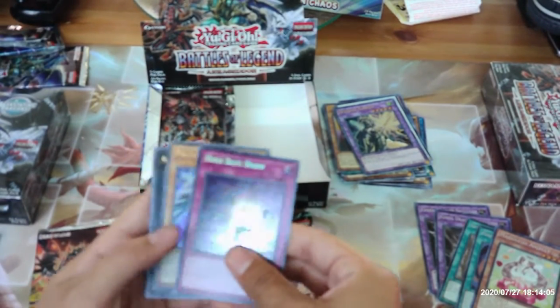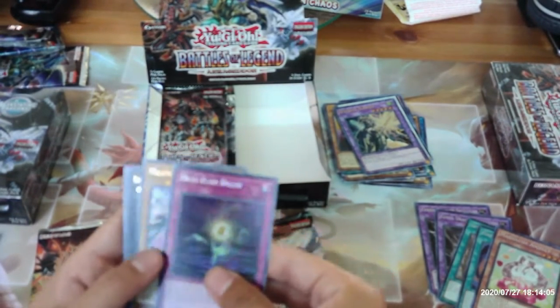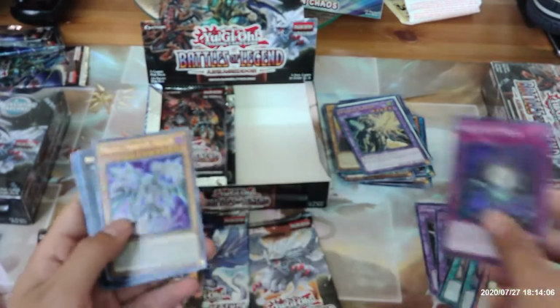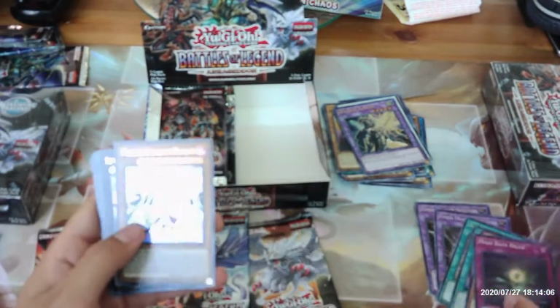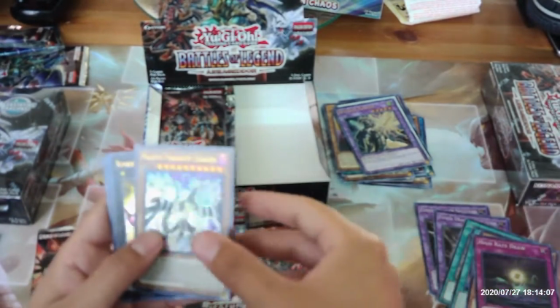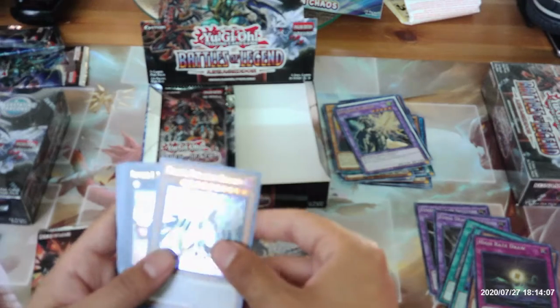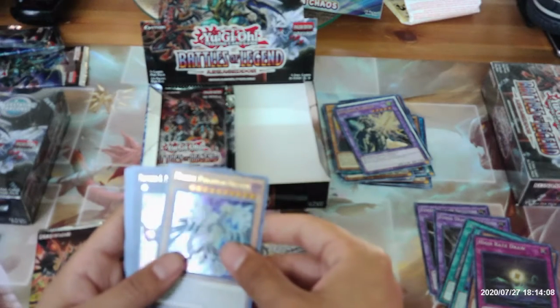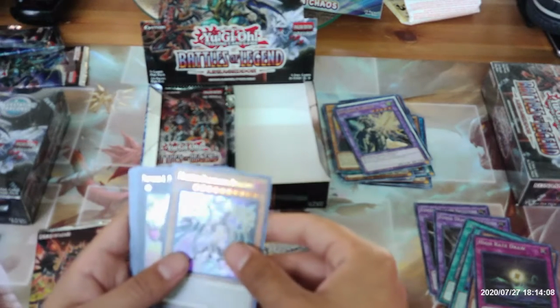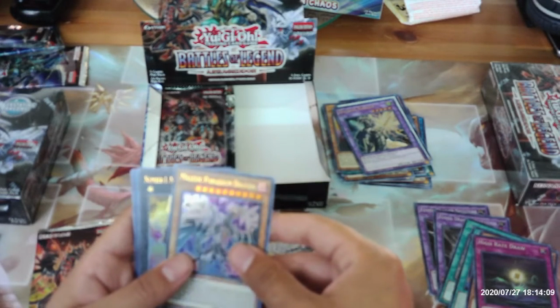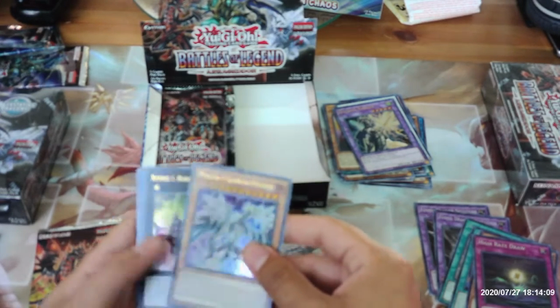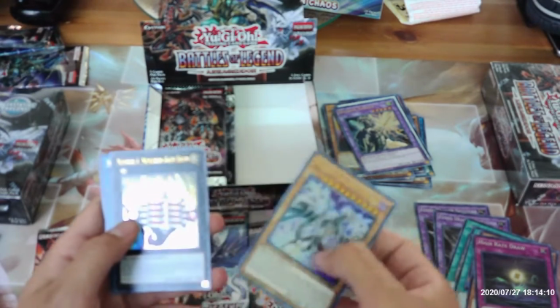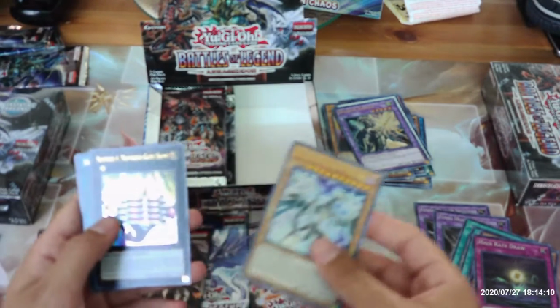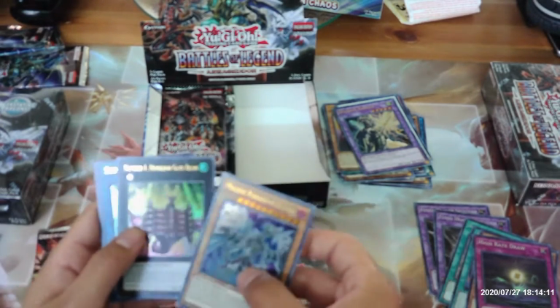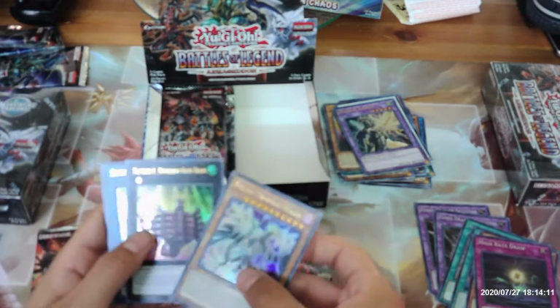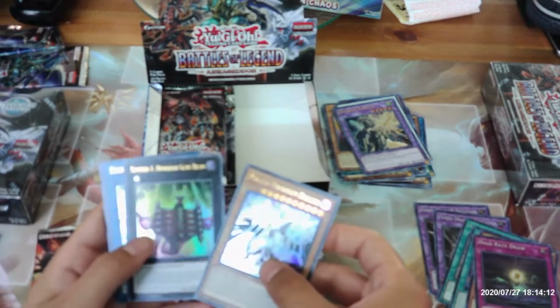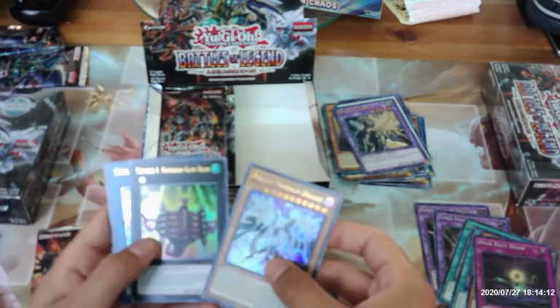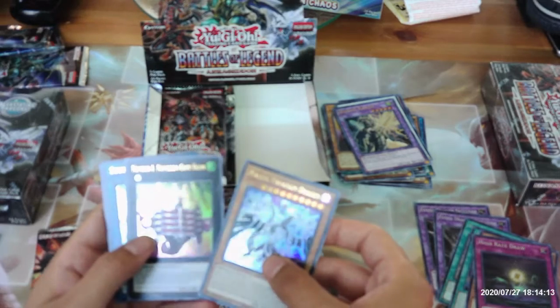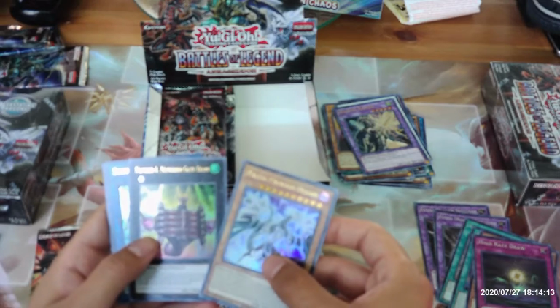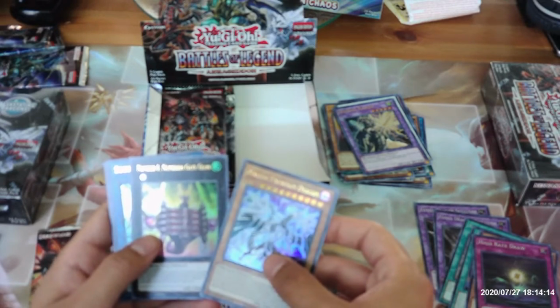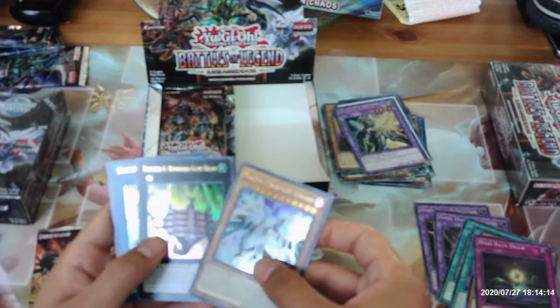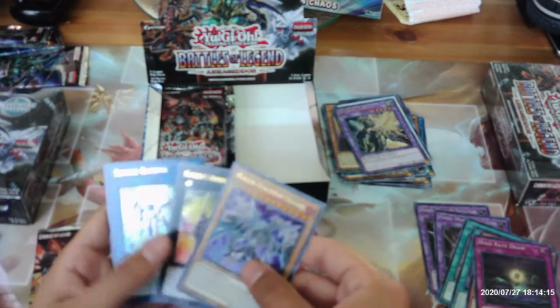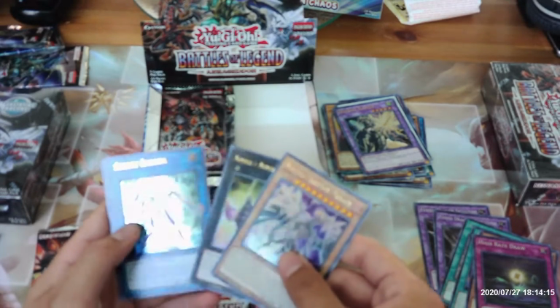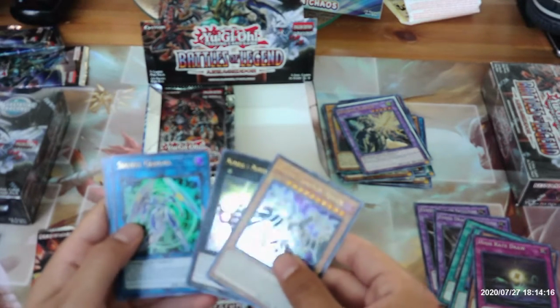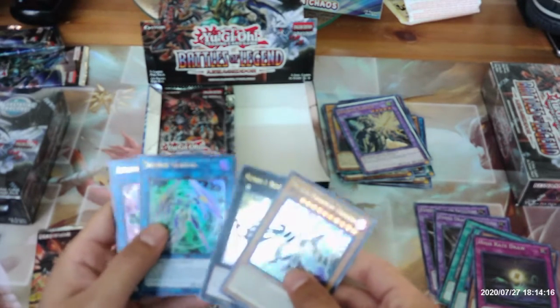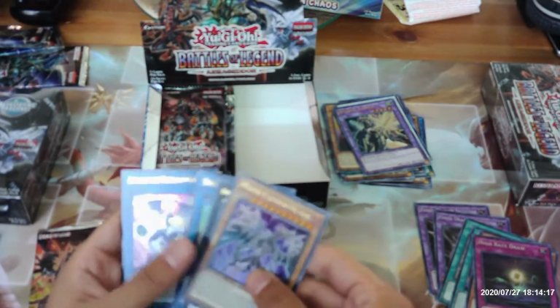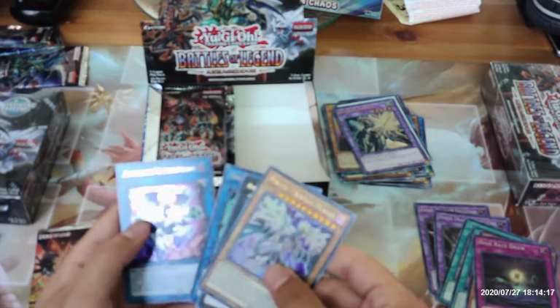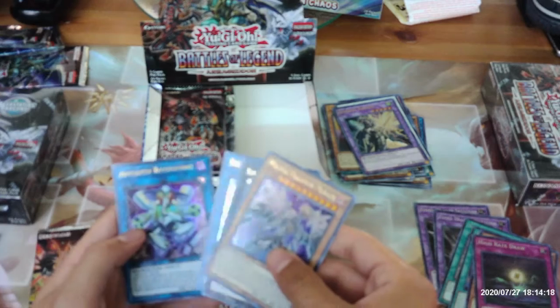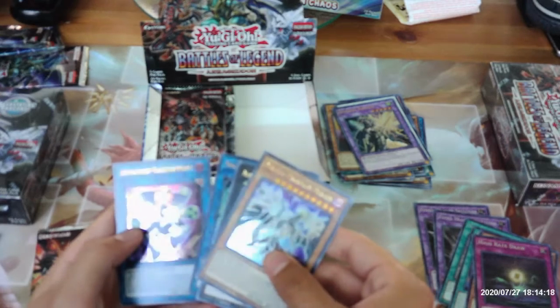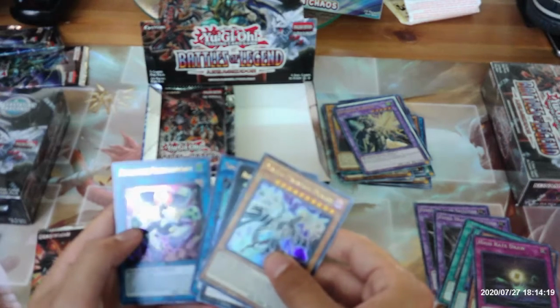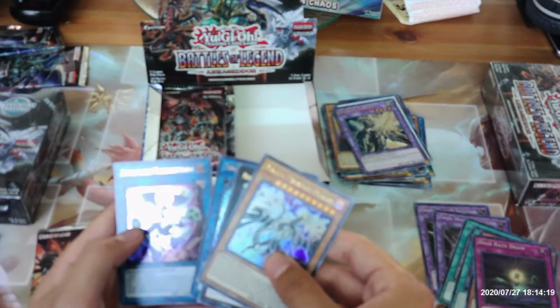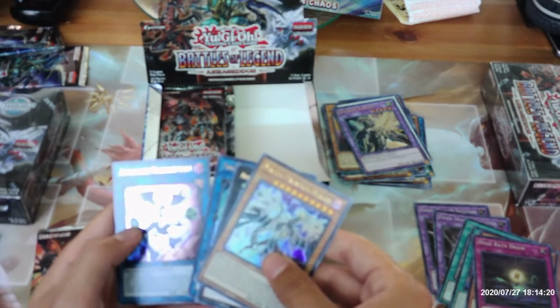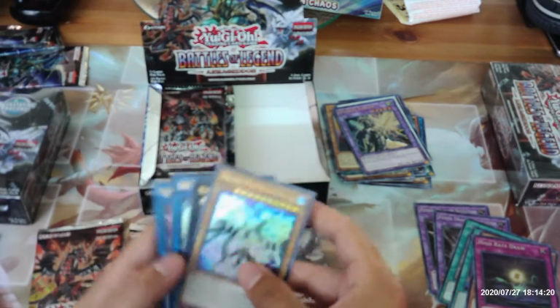High Rate Draw, Malefic Paradigm Dragon, Number One Numeron Gate Ekum, Secure Gardna, and Appliancer Vaculophant.